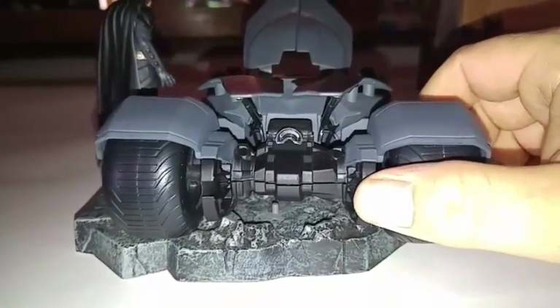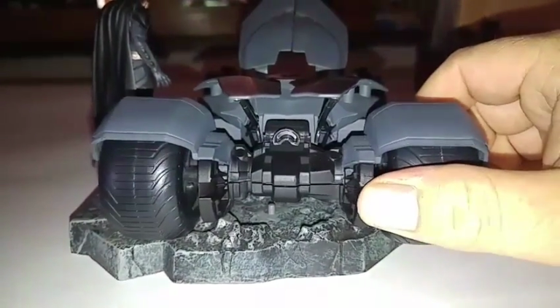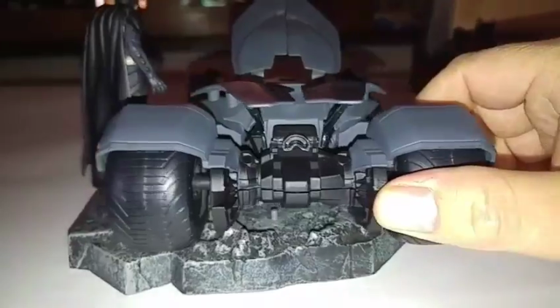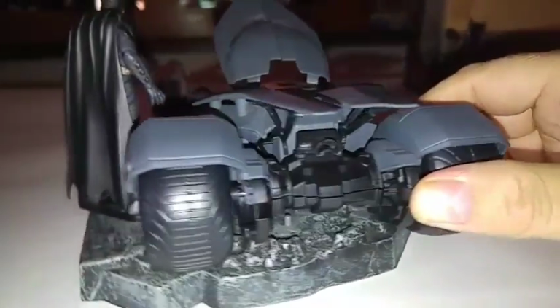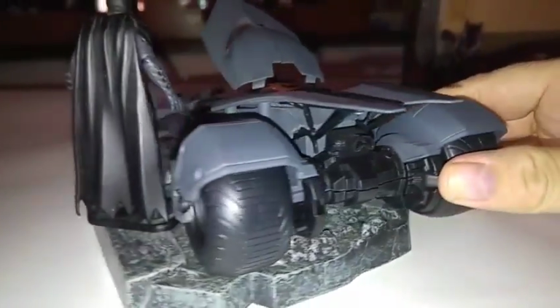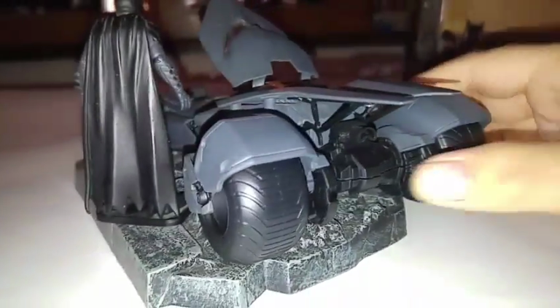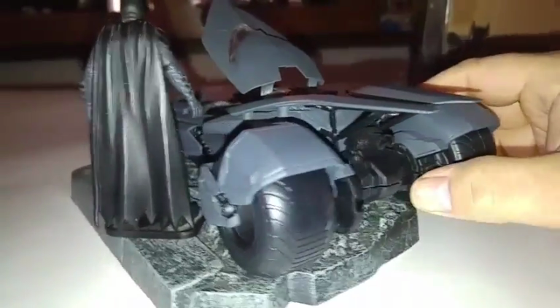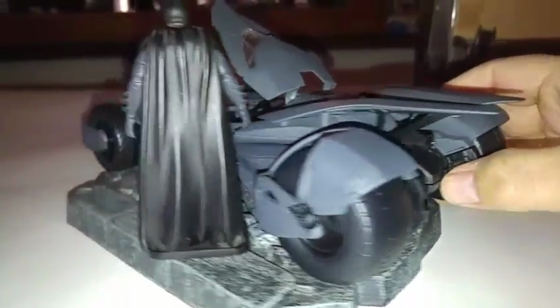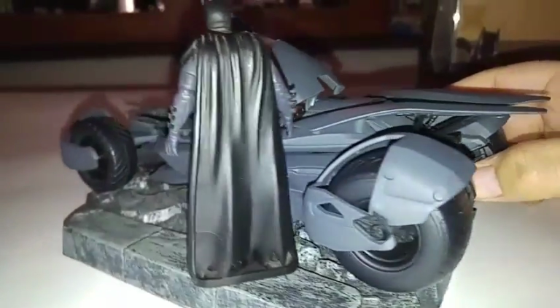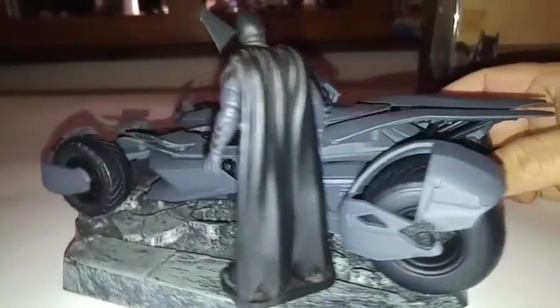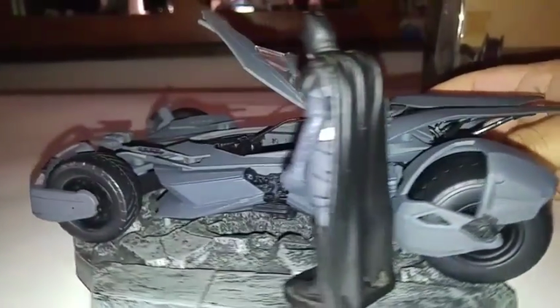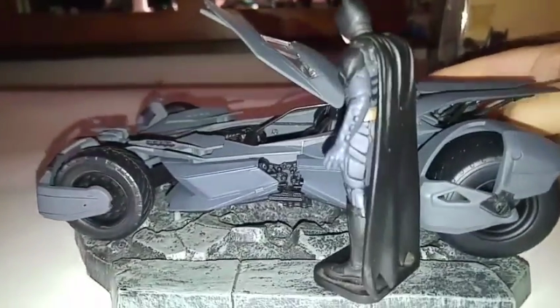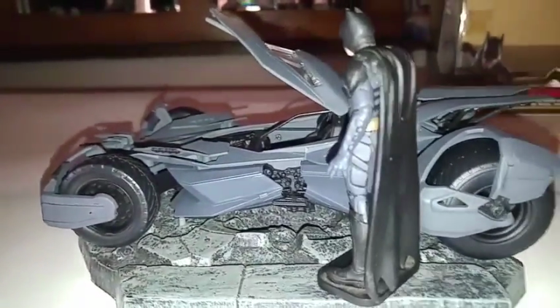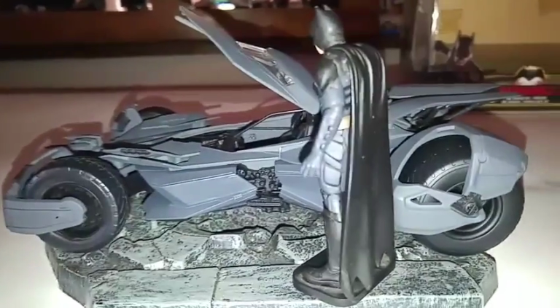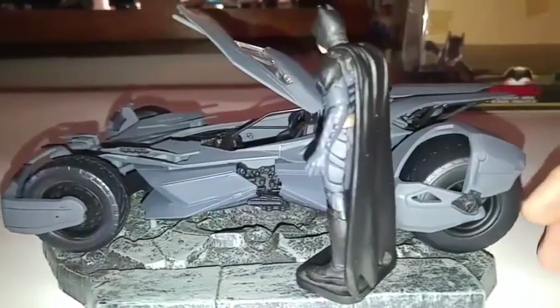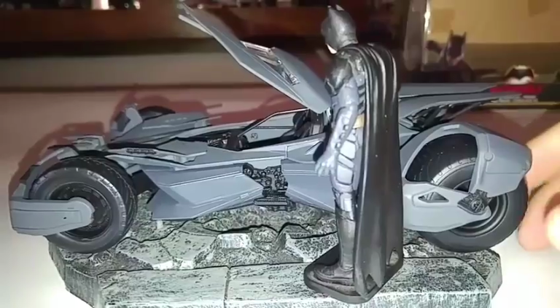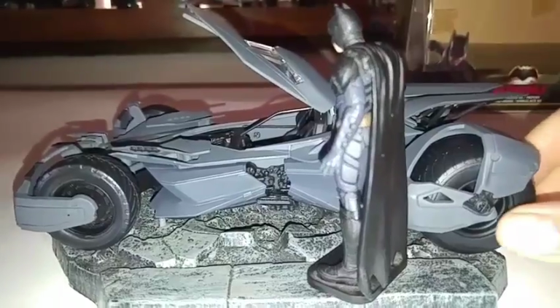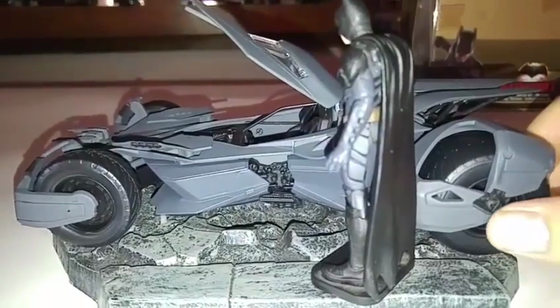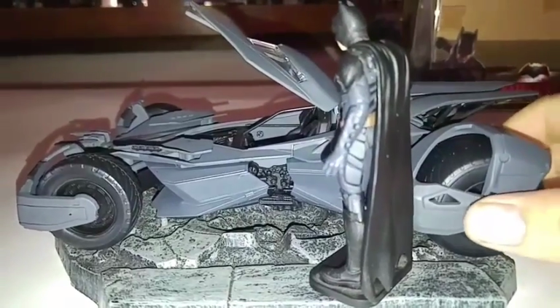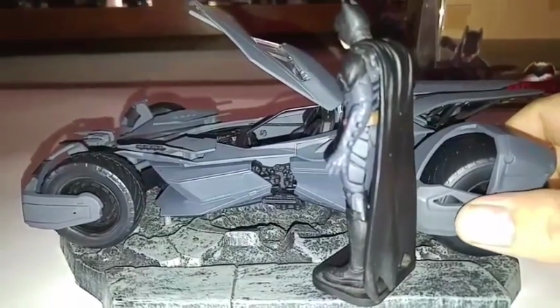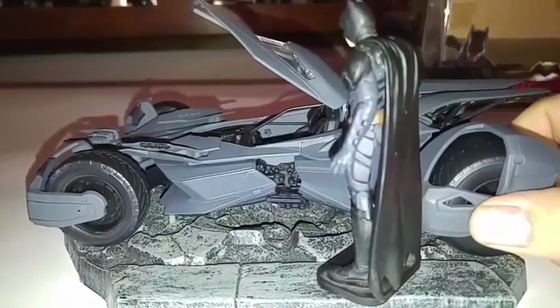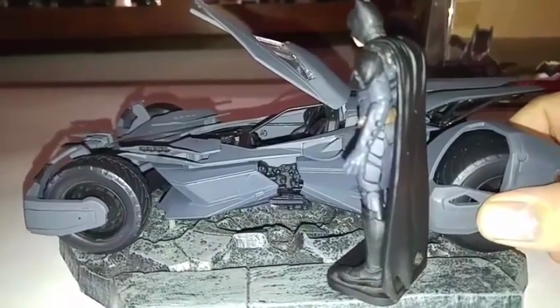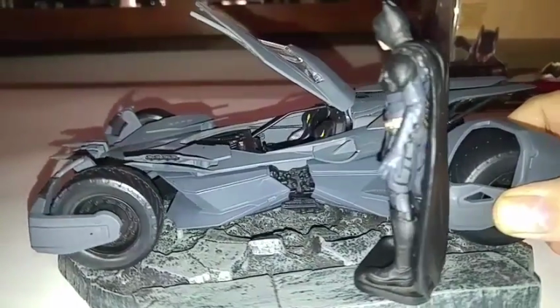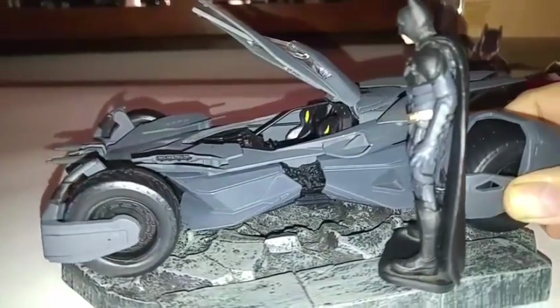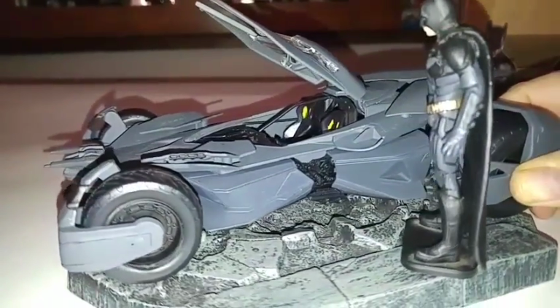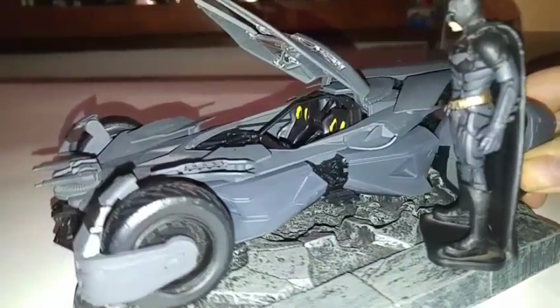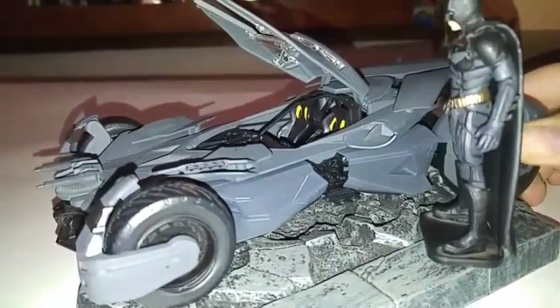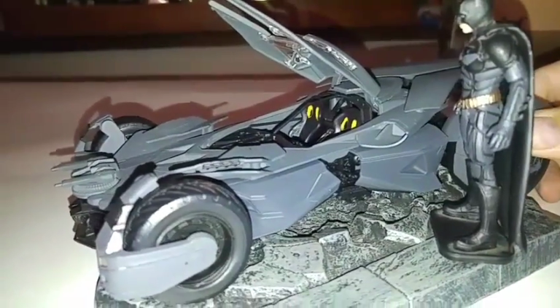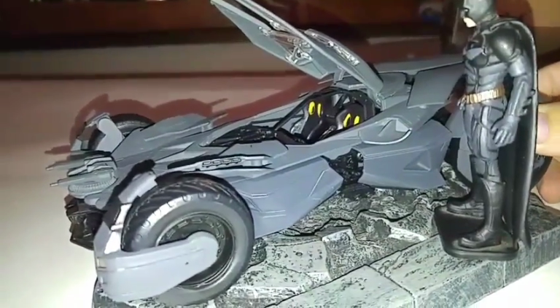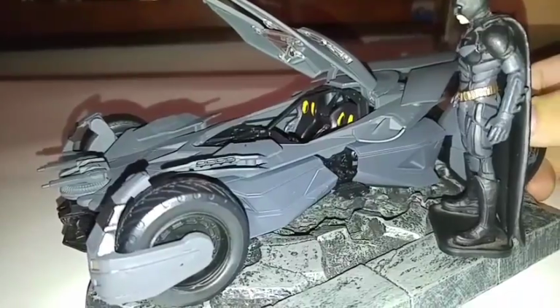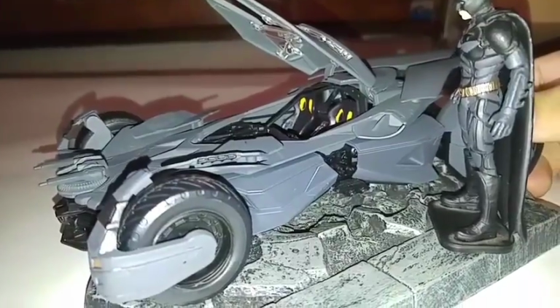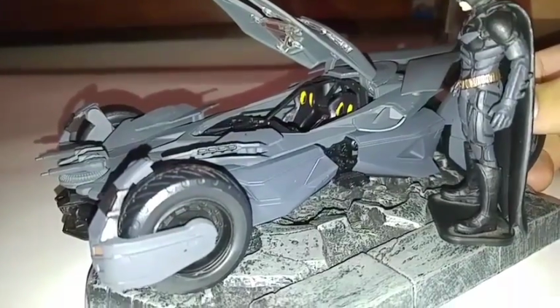Very beautiful Batman V Superman. We'll keep turning on Batman V. This is one of my favorites. My favorite.